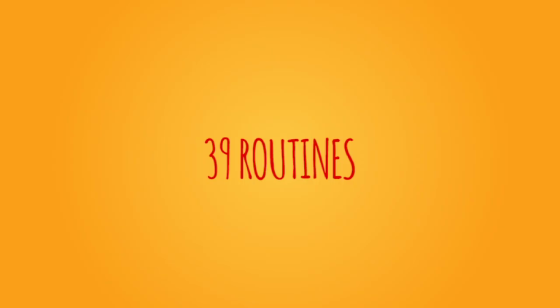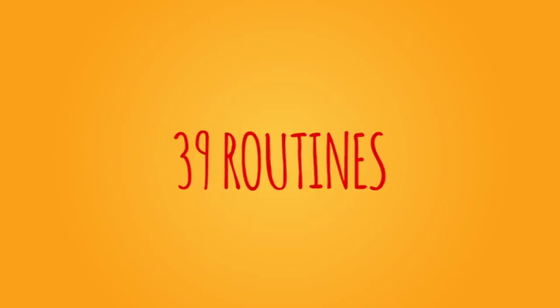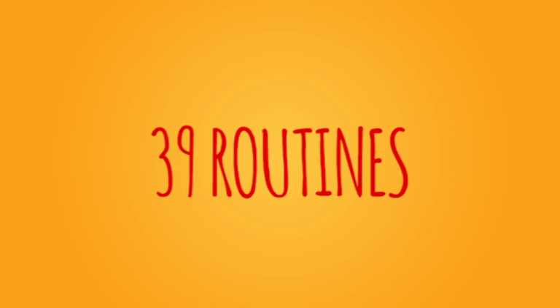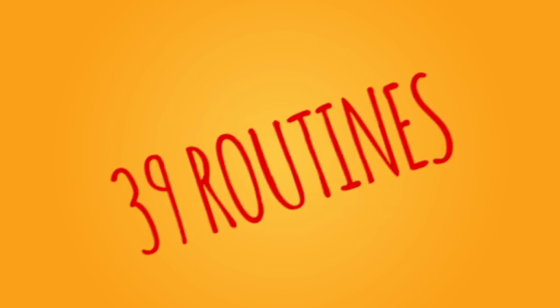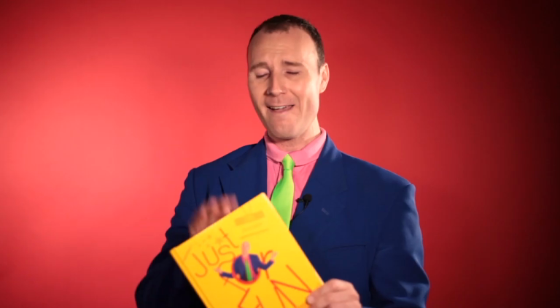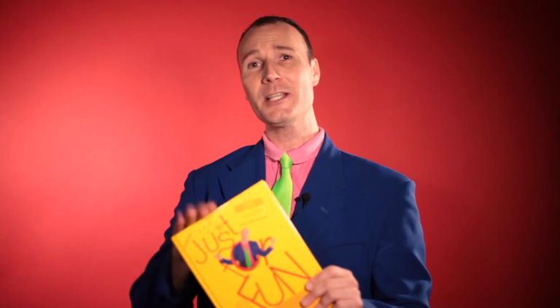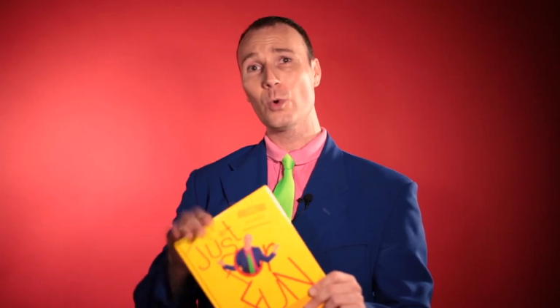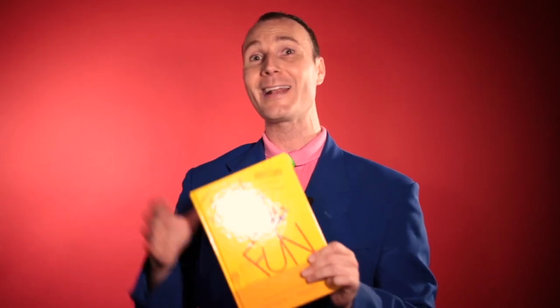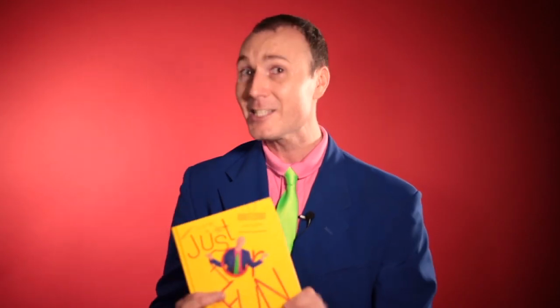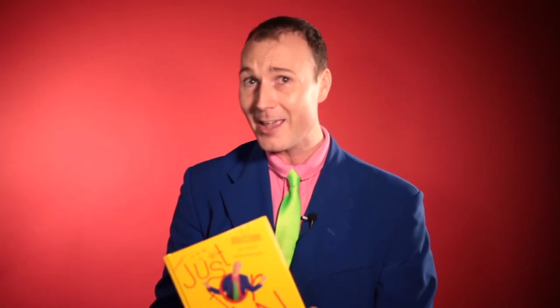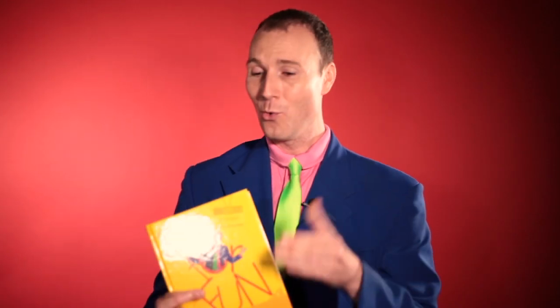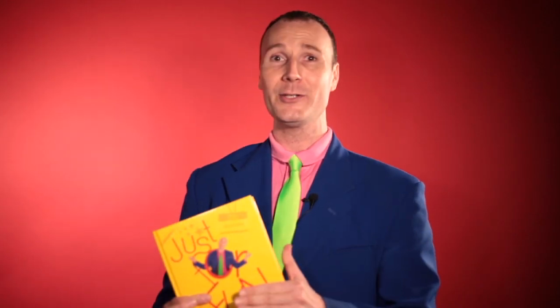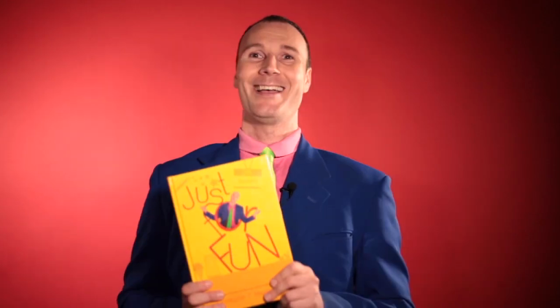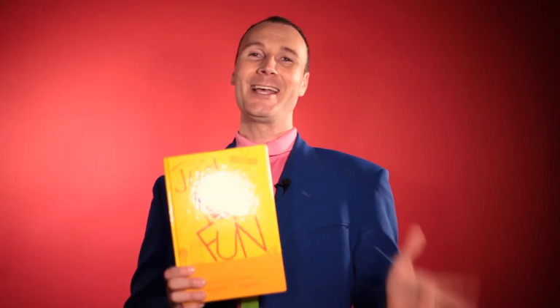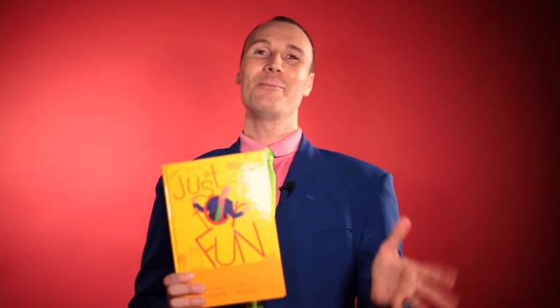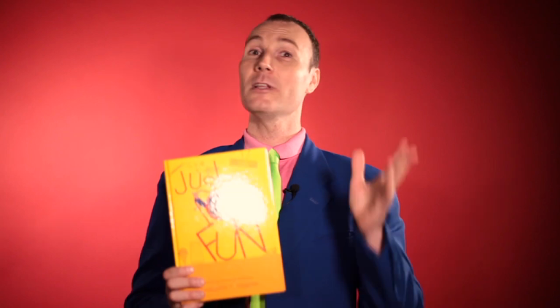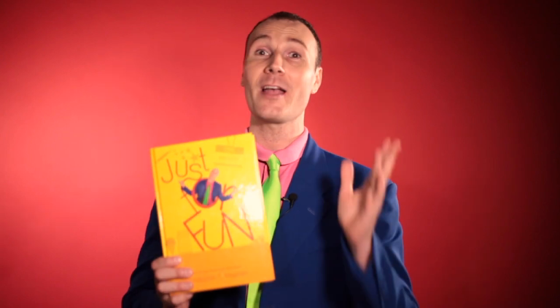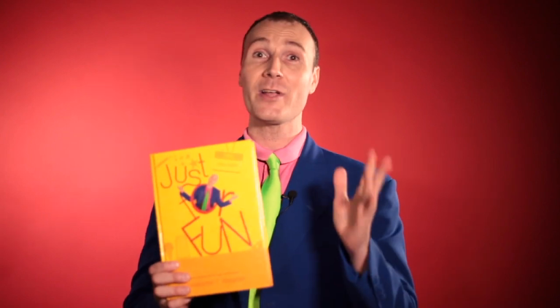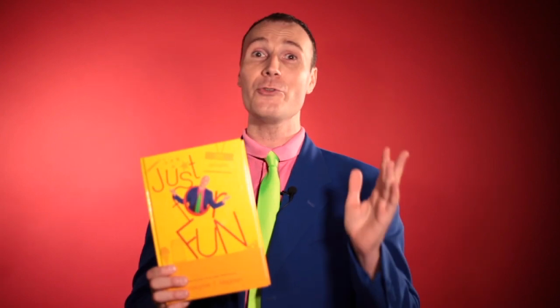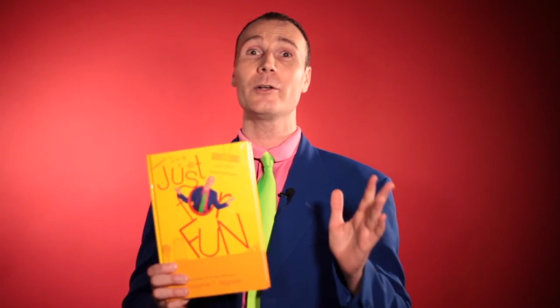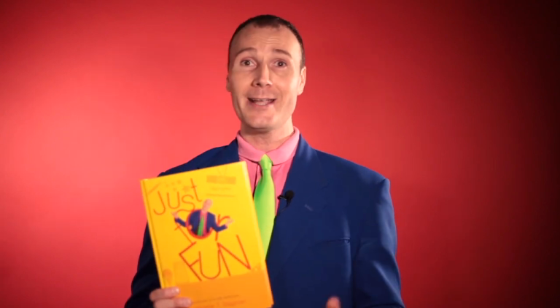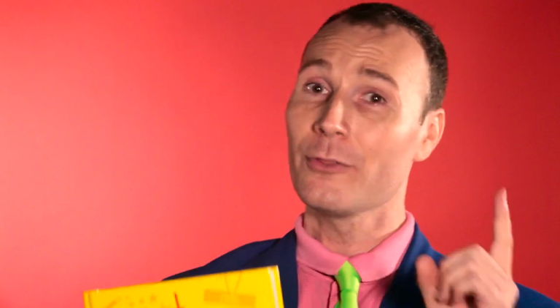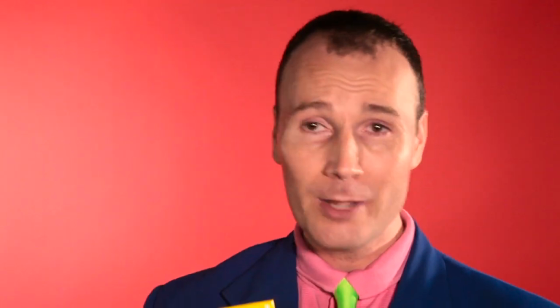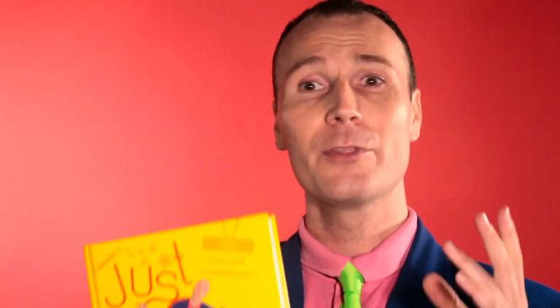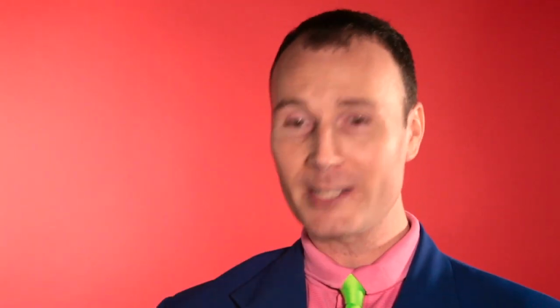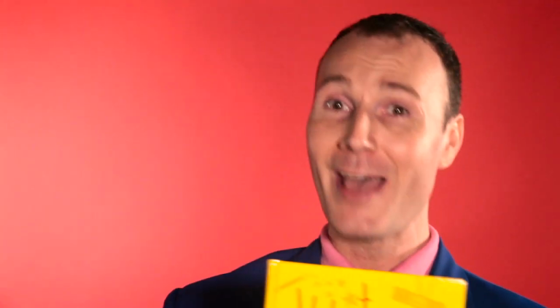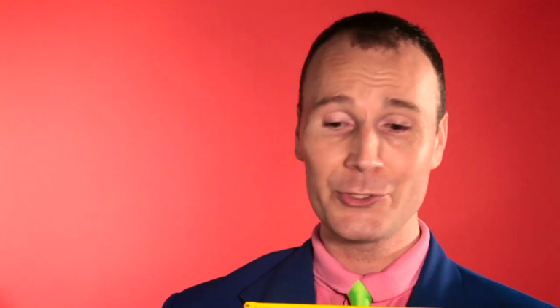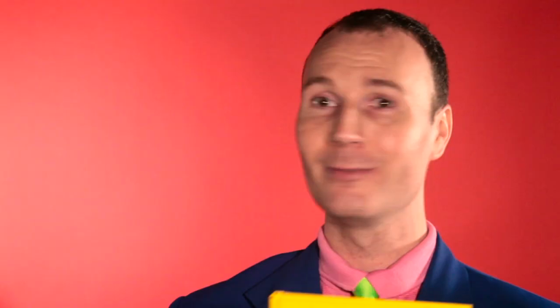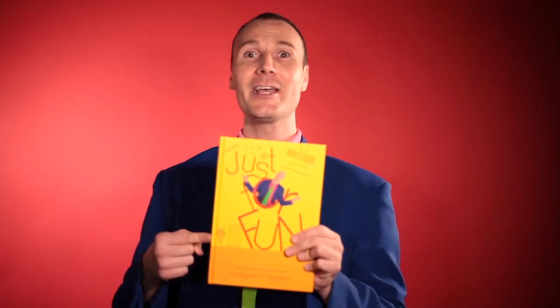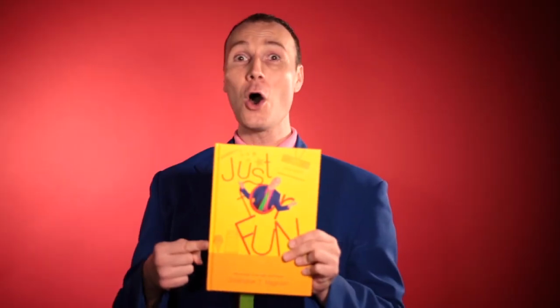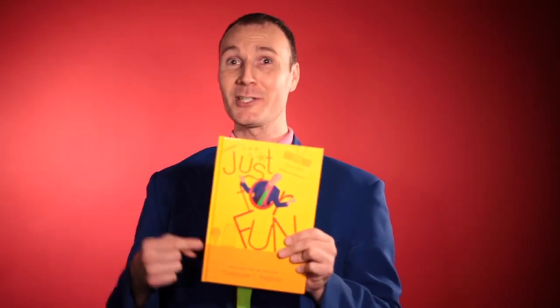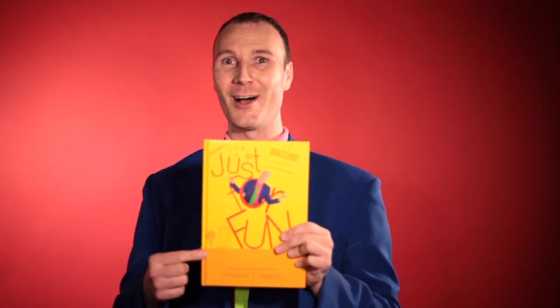You will also get the full script for each of these routines — 39 full routines, every single word that I say when I do them. If you're a kid's show magician looking for everything you need in a routine: the script, the tricks, the how-to — you get it all in Just For Fun.